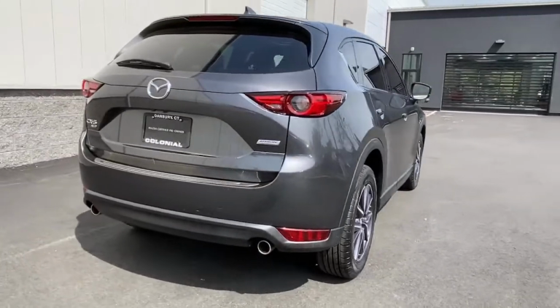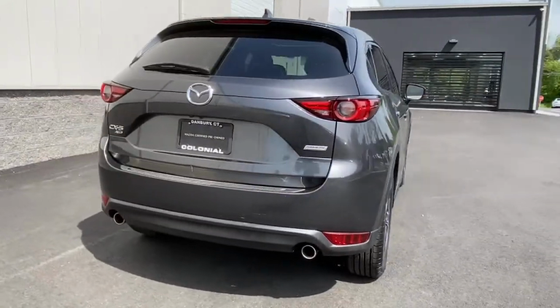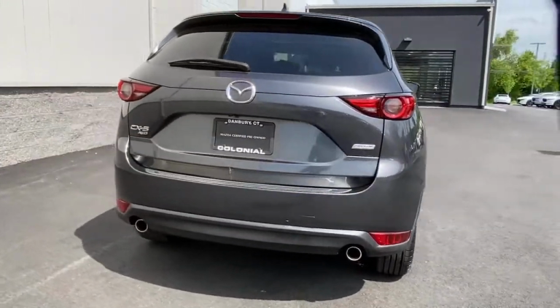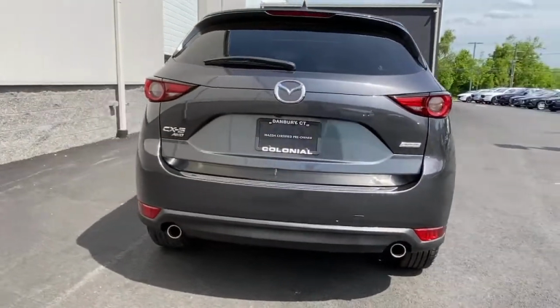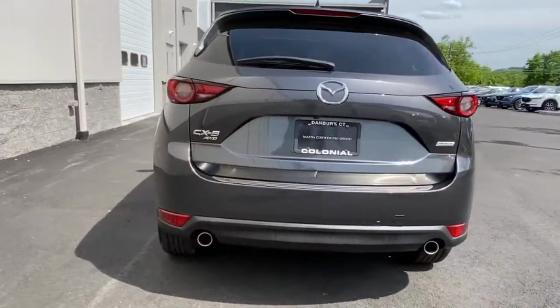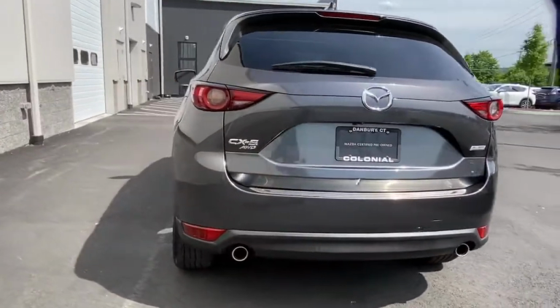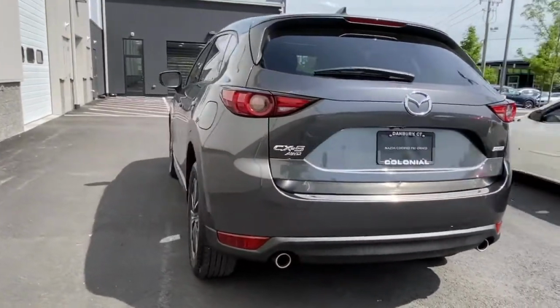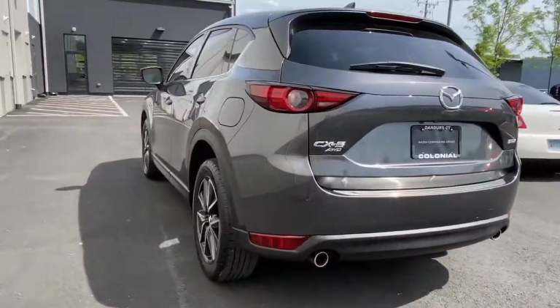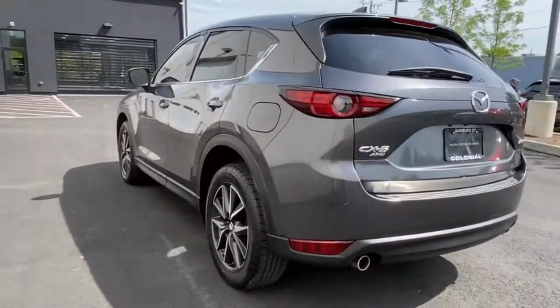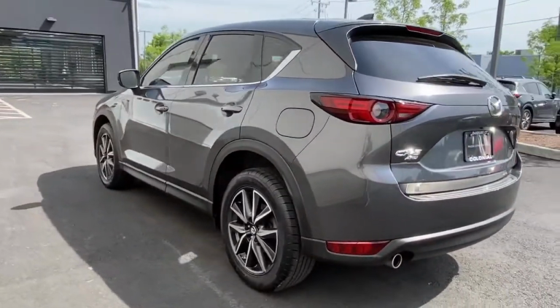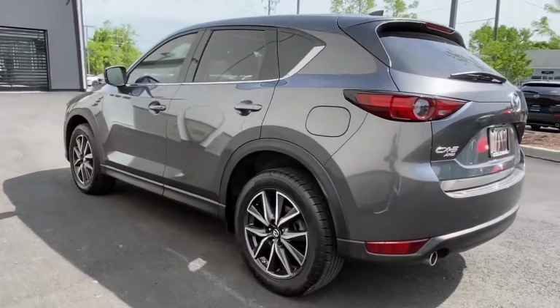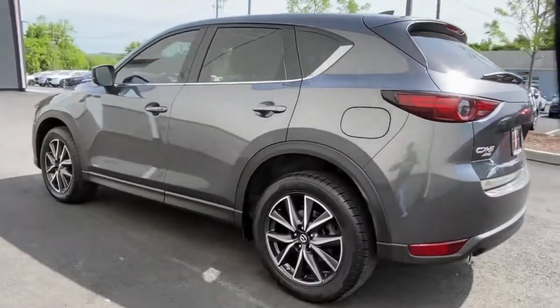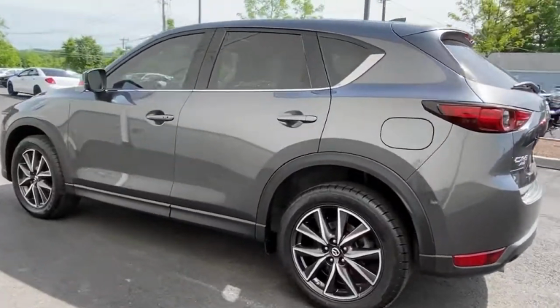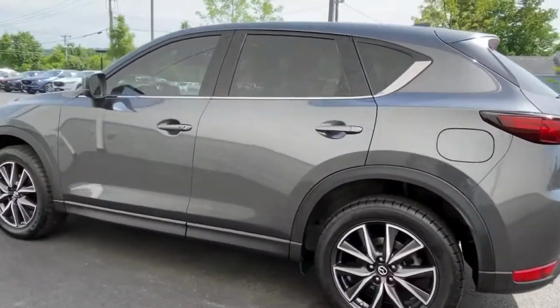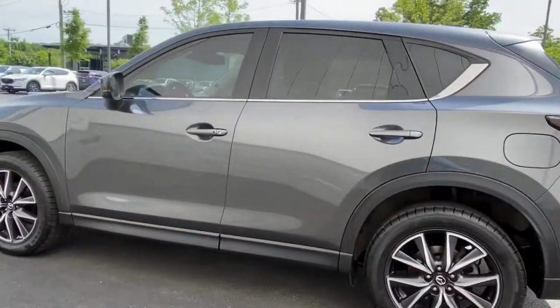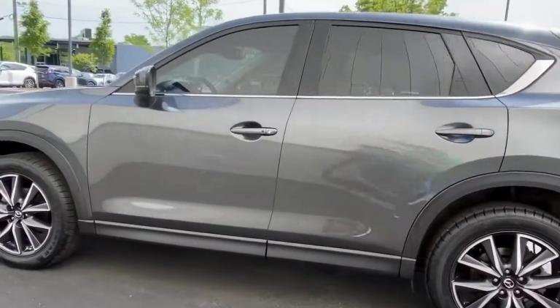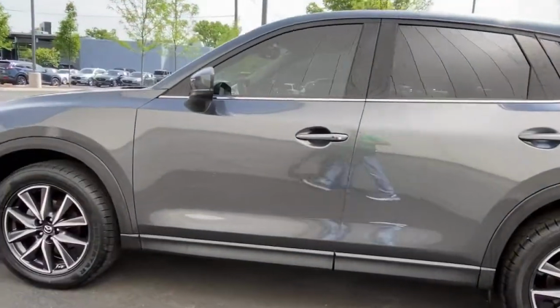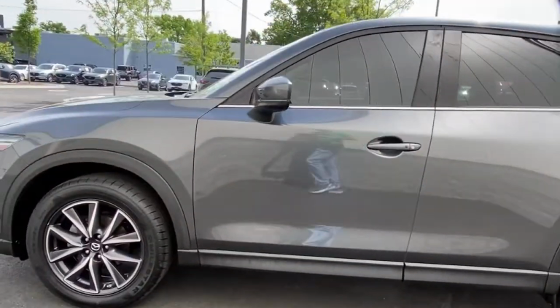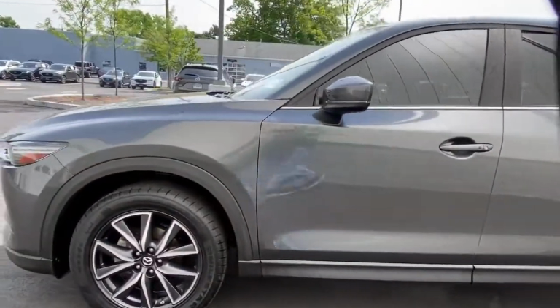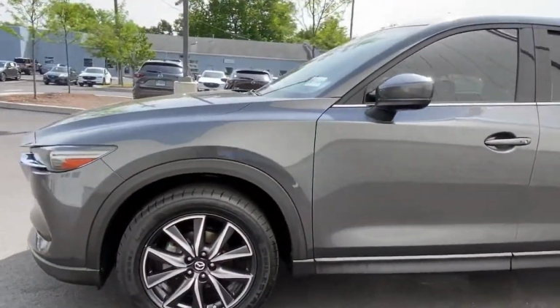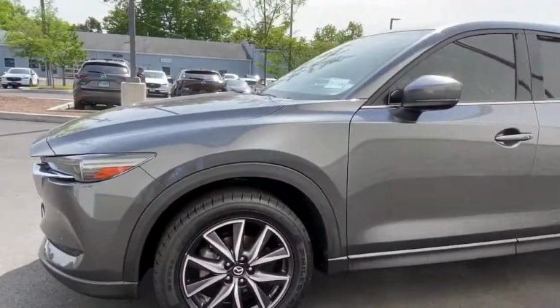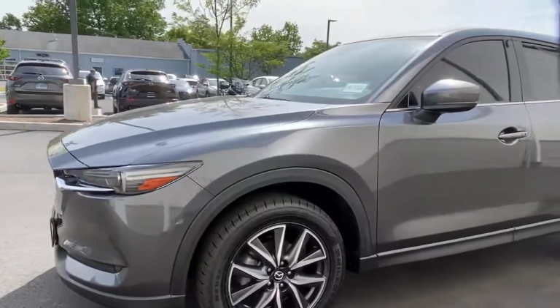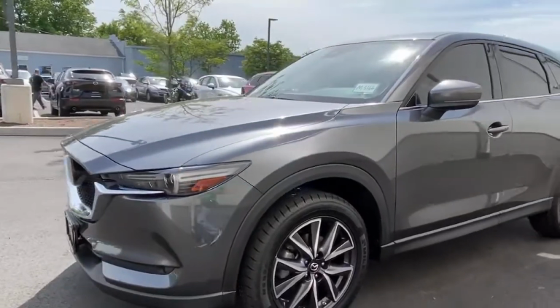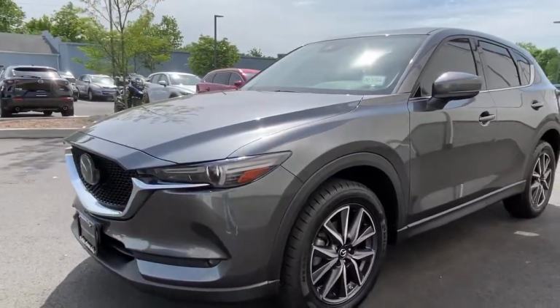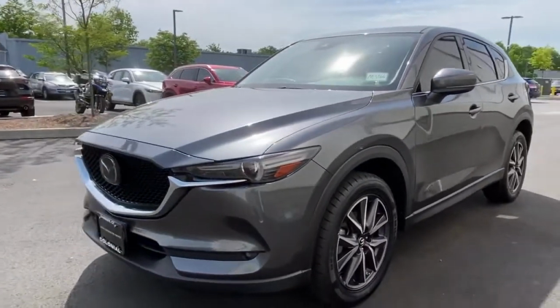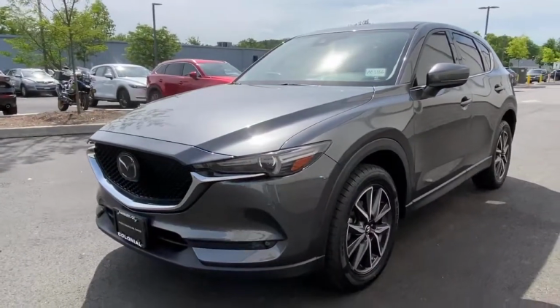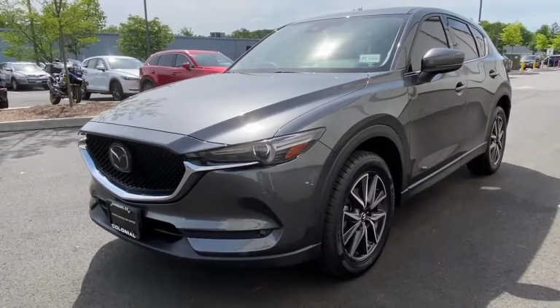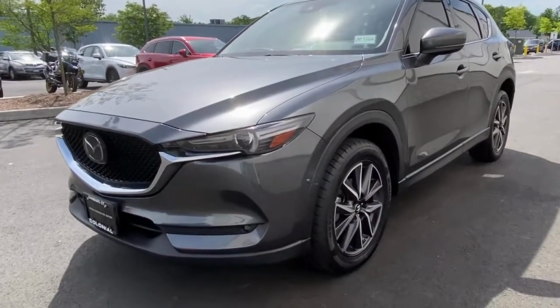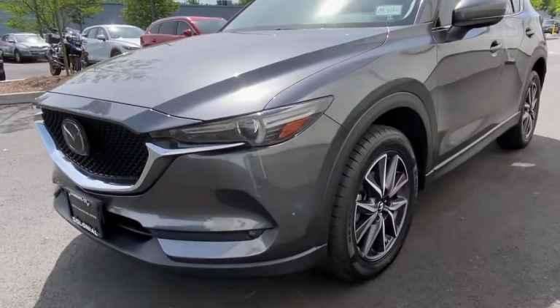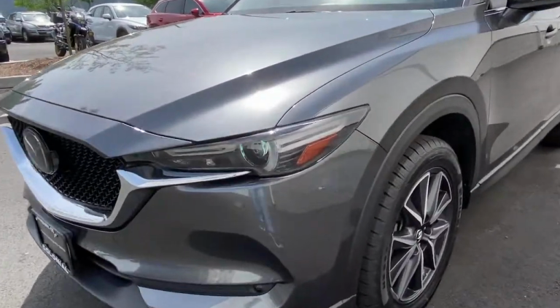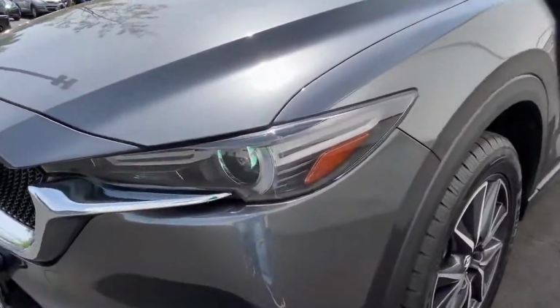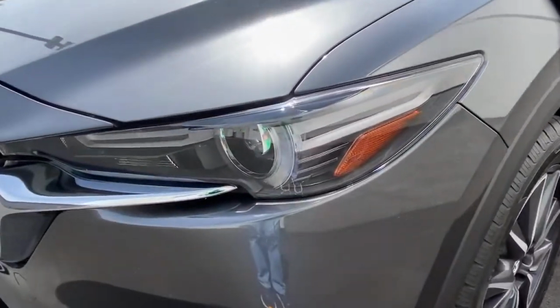Presenting the Mazda CX-5, the efficient crossover with superb handling and a premium interior. Available all-wheel drive capability and flexible cargo space make this driver-focused compact SUV as versatile as it is beautiful.